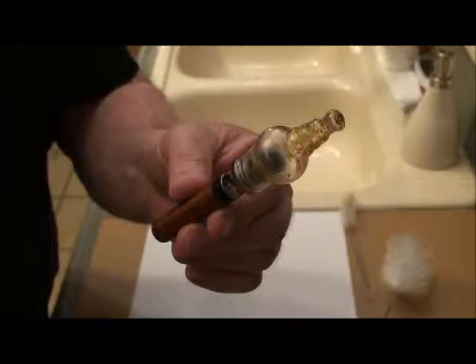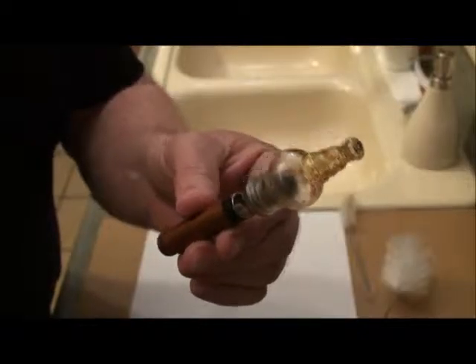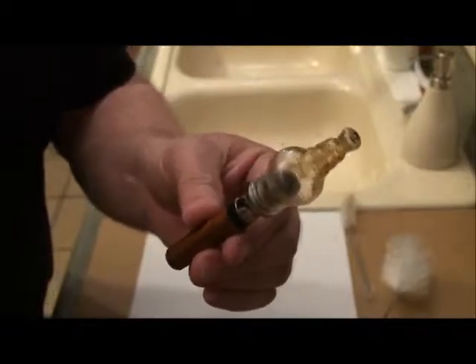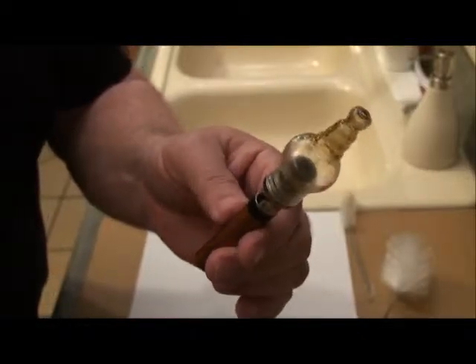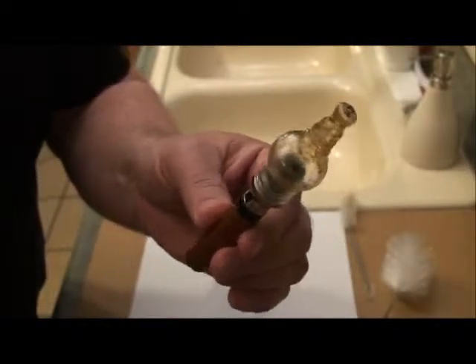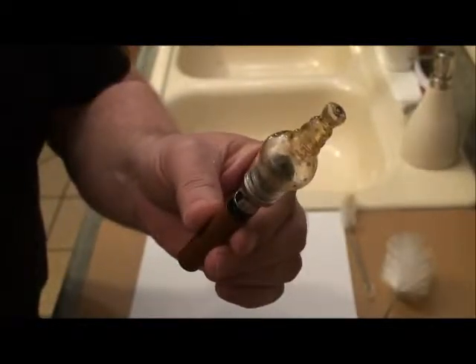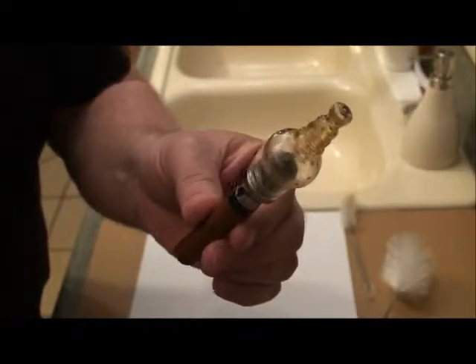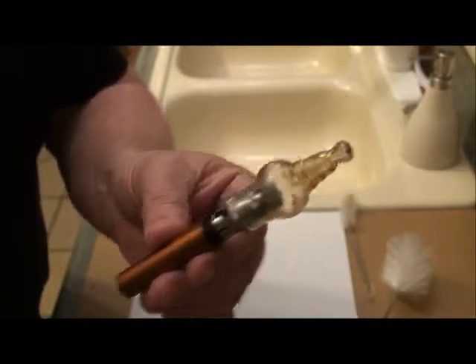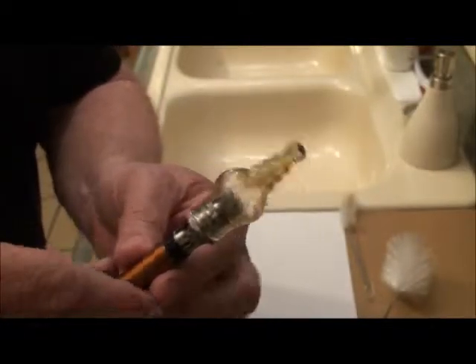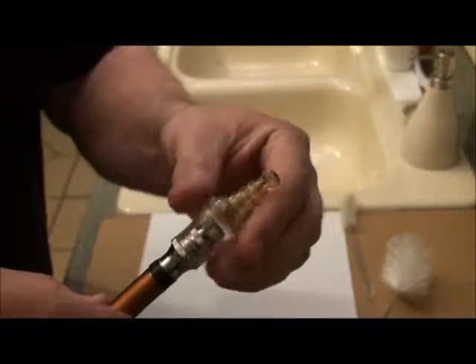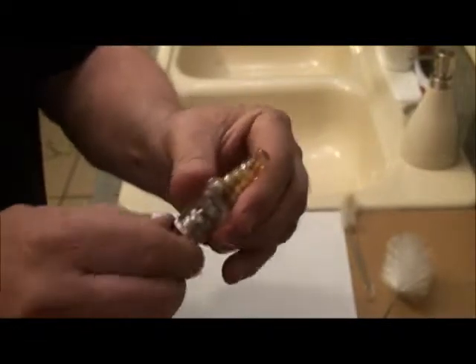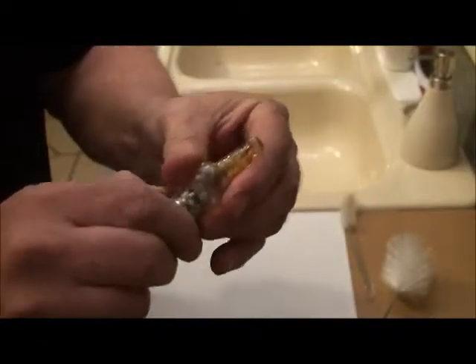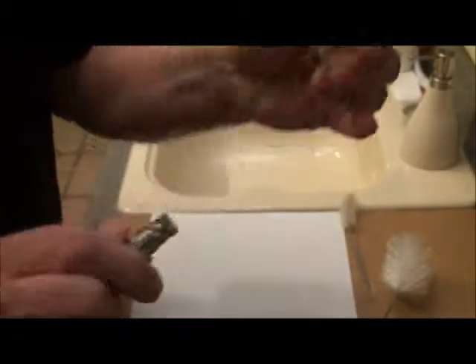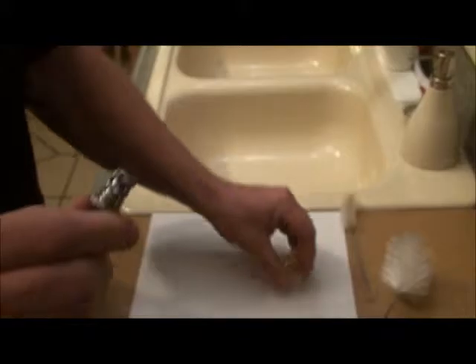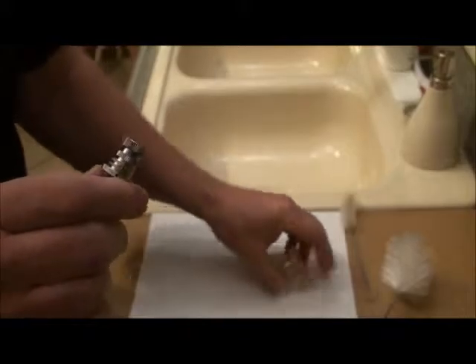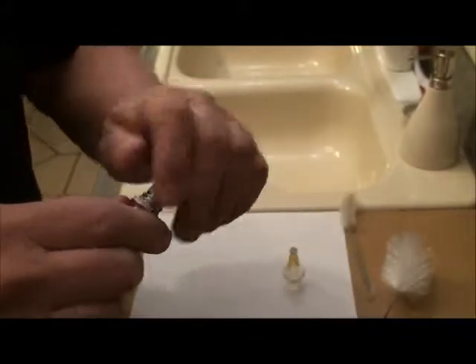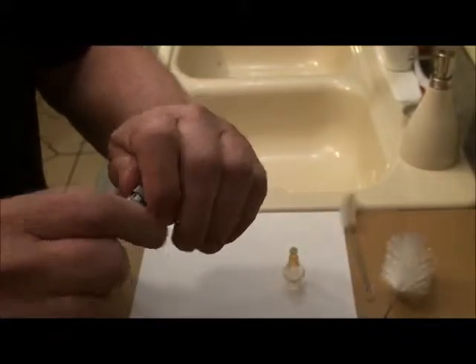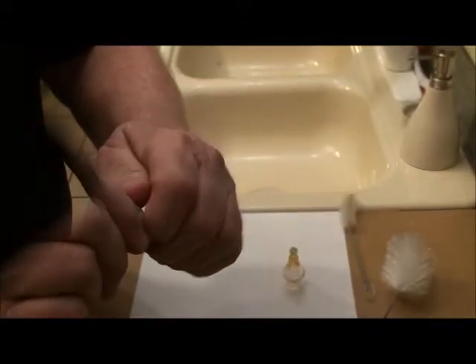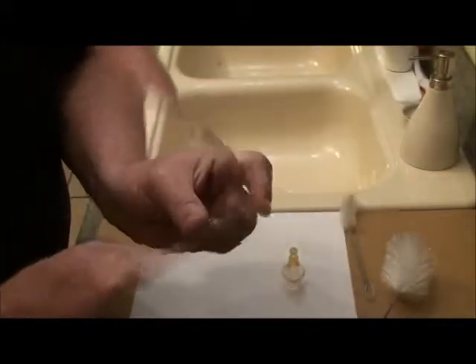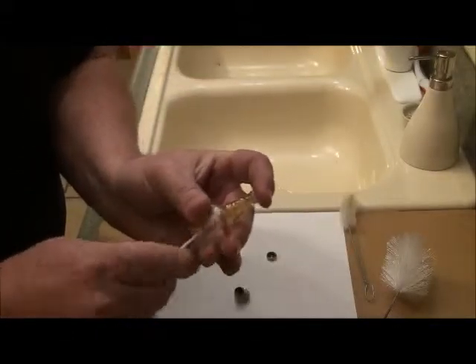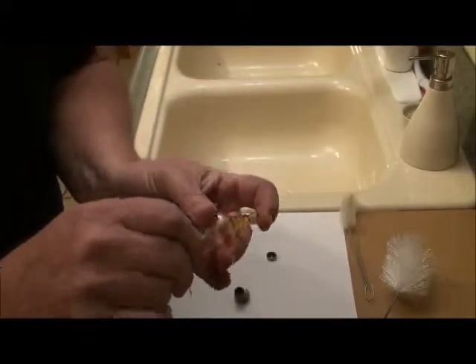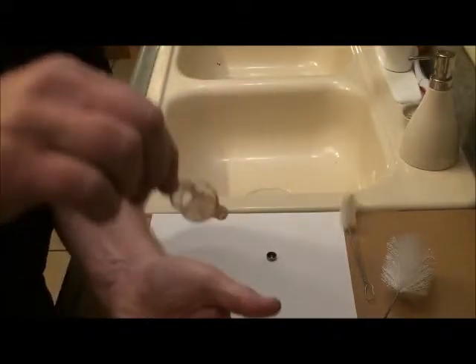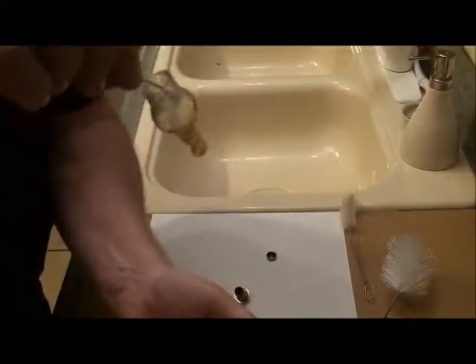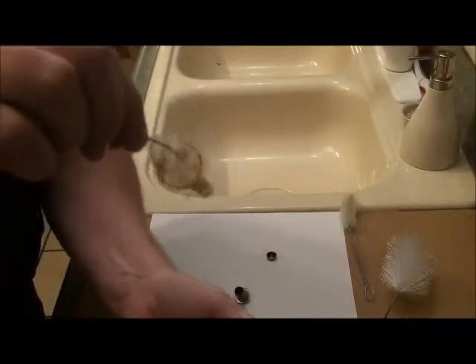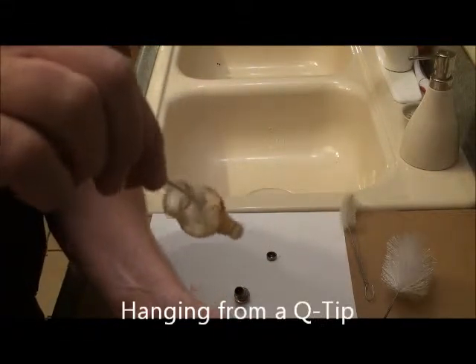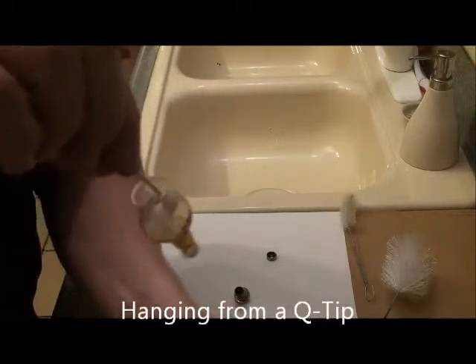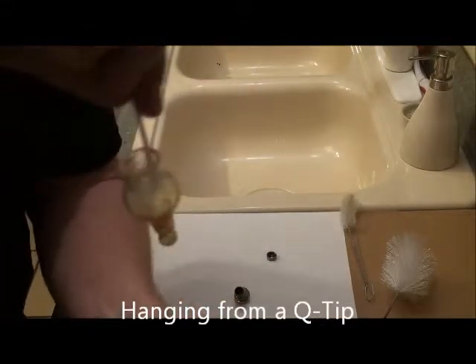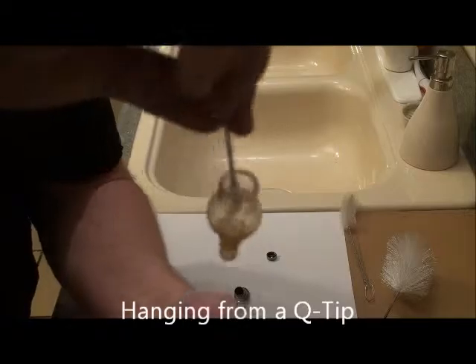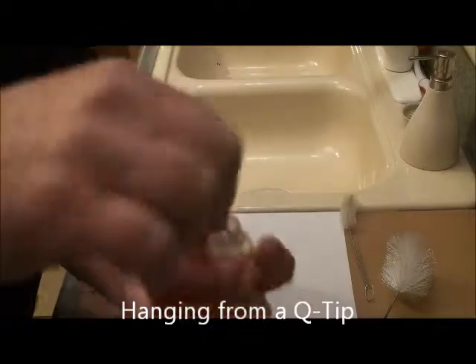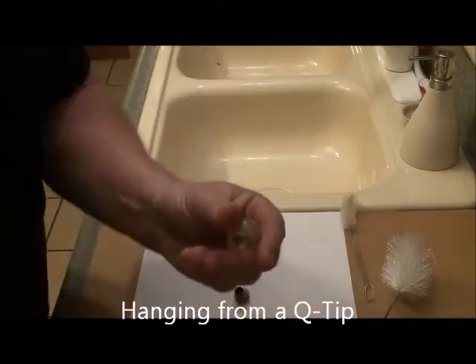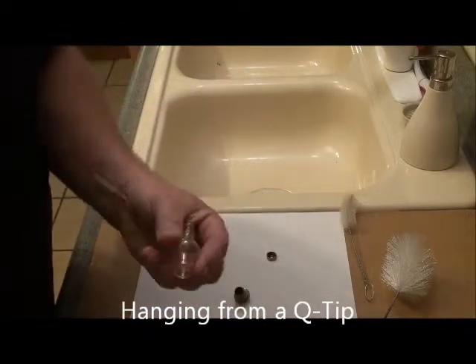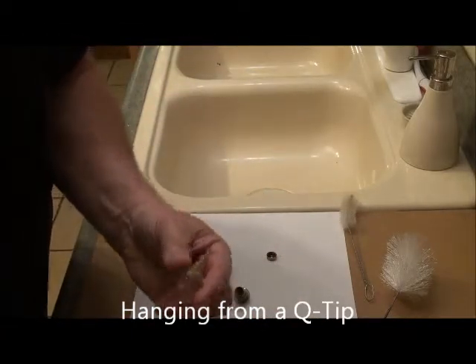Cleaning a vape with Mile High Cleaner. This one's not super dirty, but first disassemble all parts. Very sticky — very sticky in there.